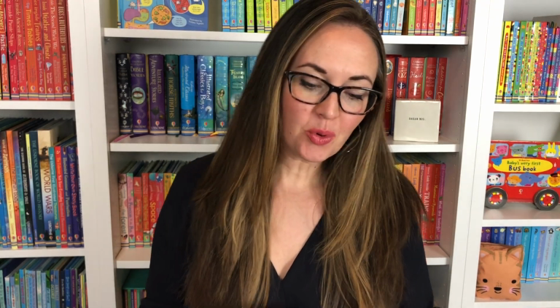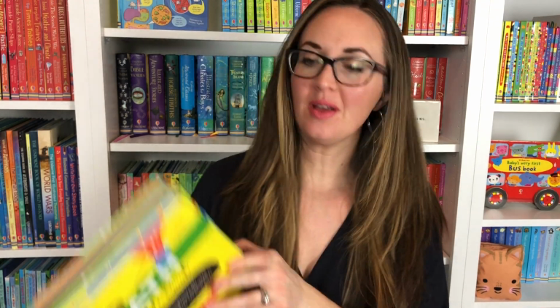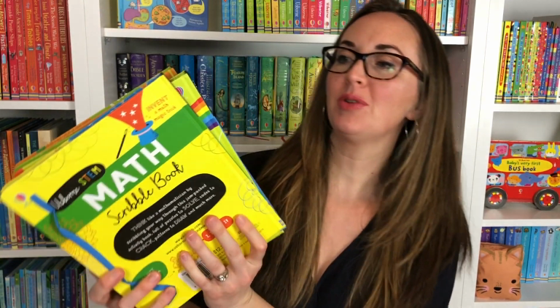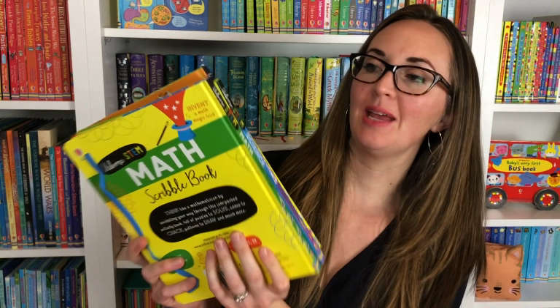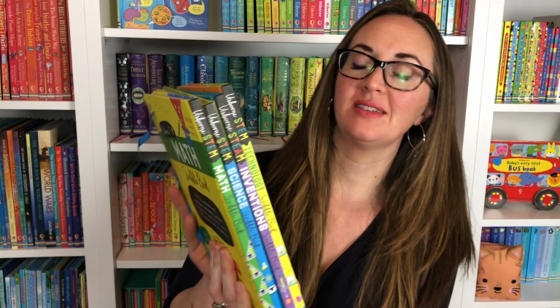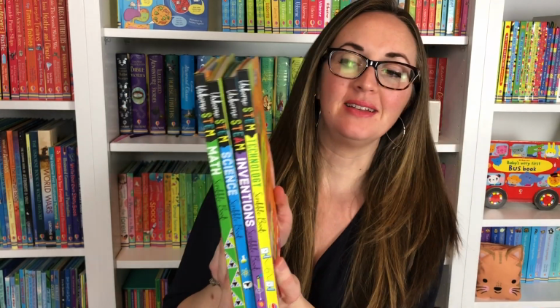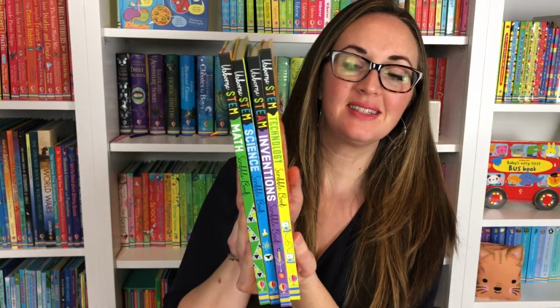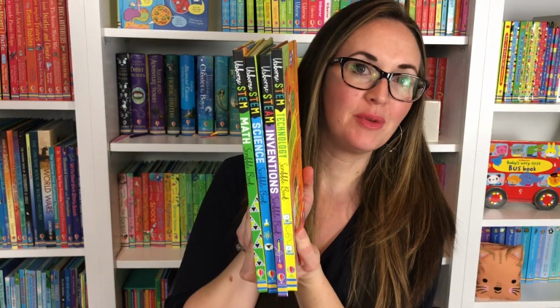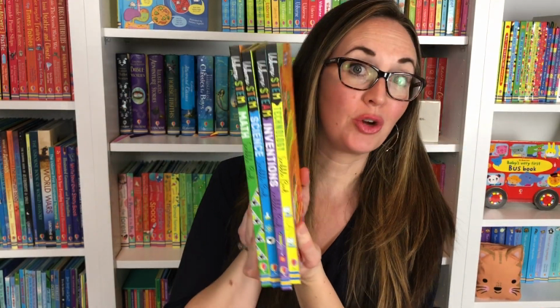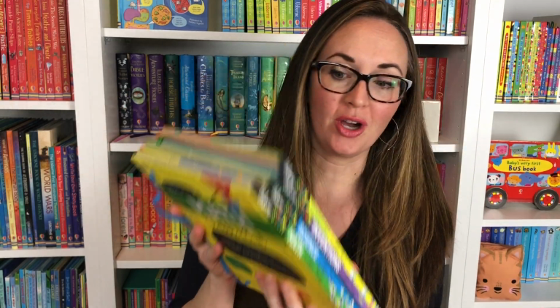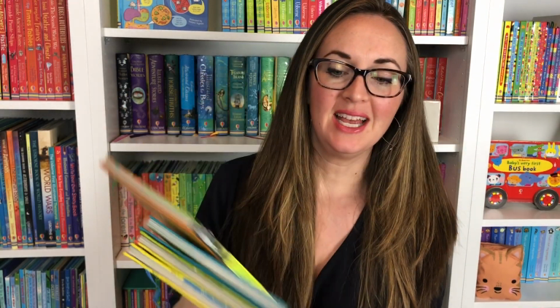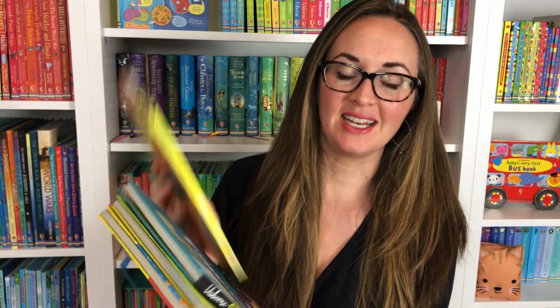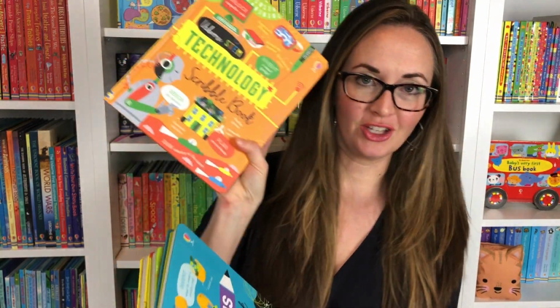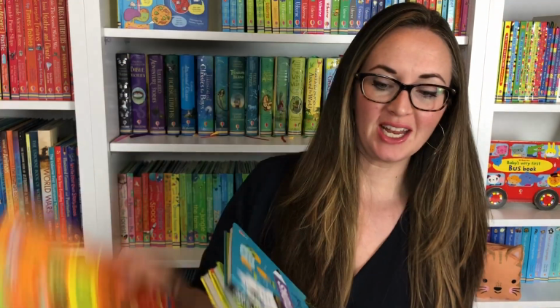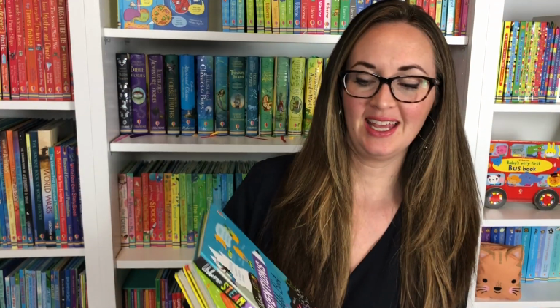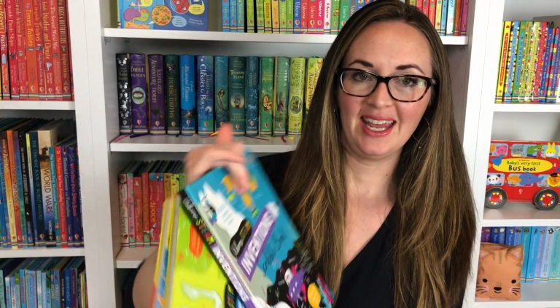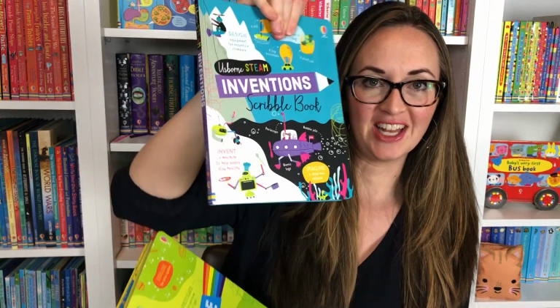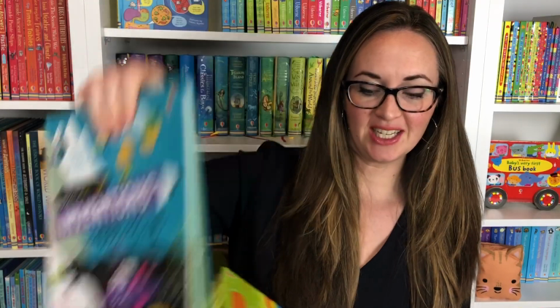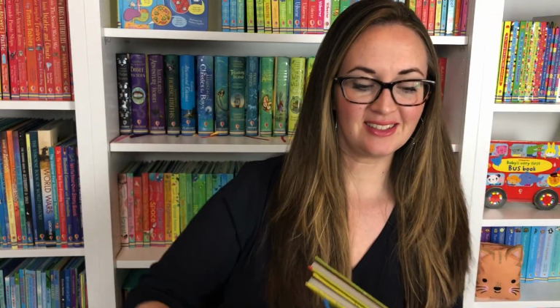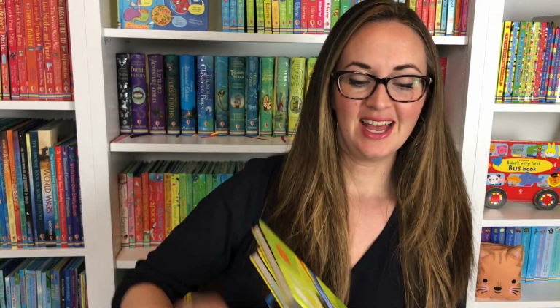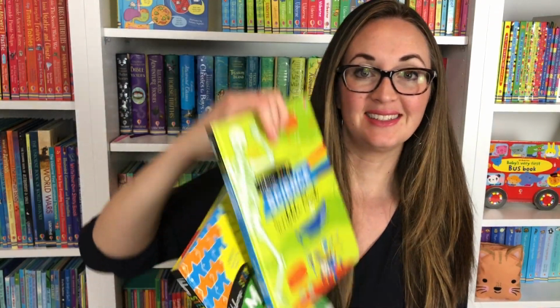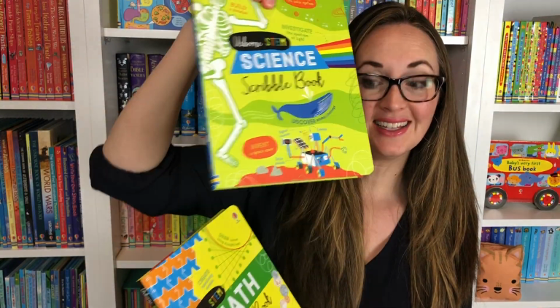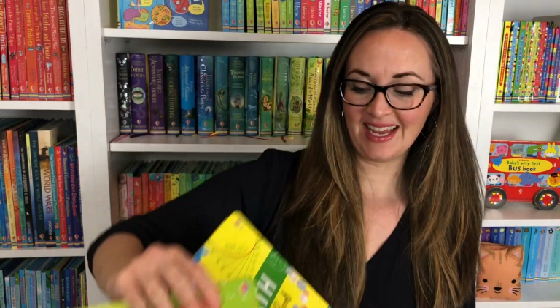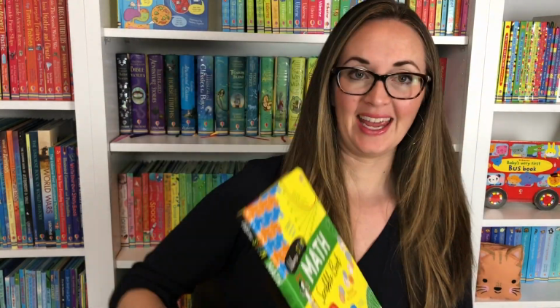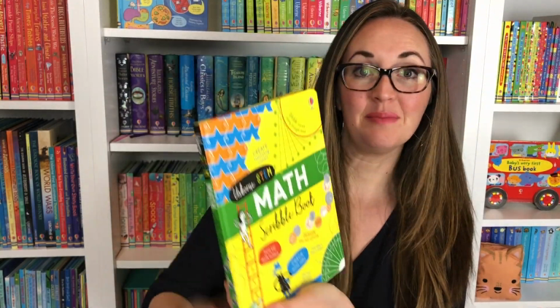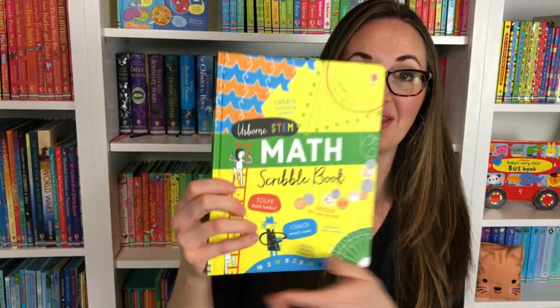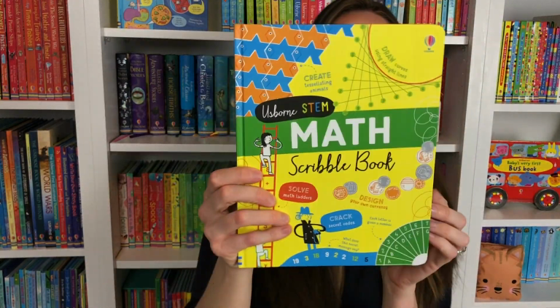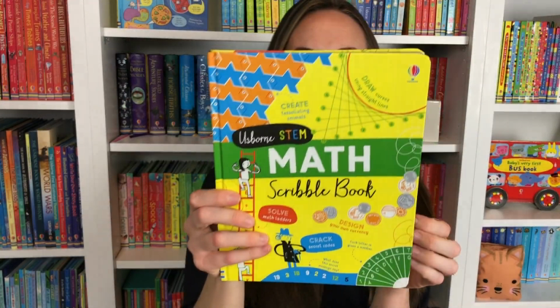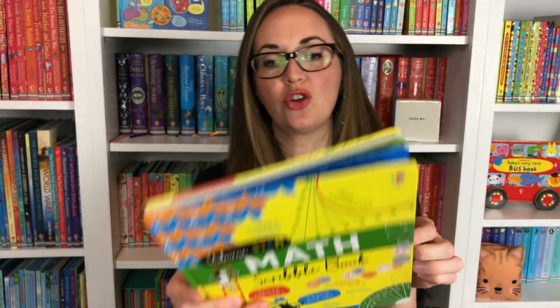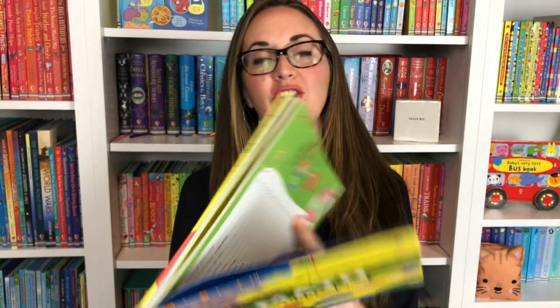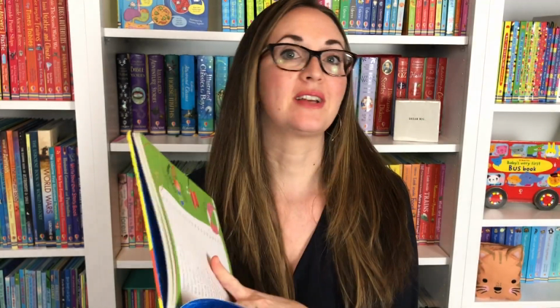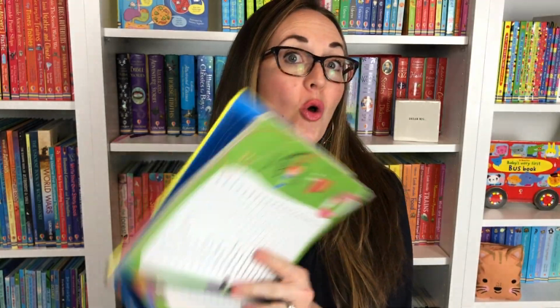Osborne Publishing came out with these amazing STEM scribble books: Technology, Inventions, Science, and Math, which are wonderful for your child to explore.